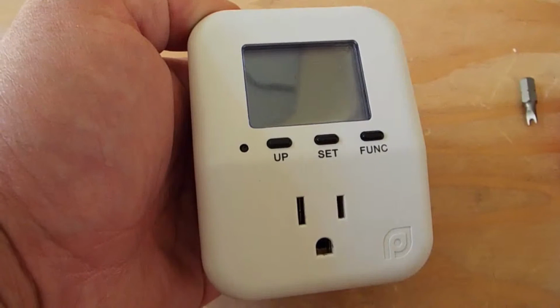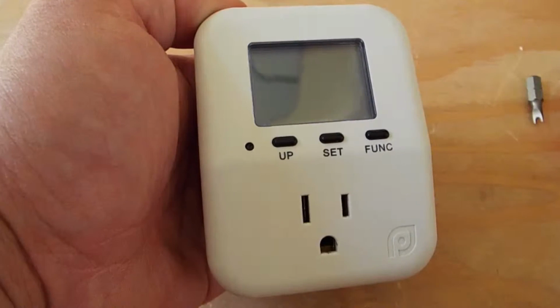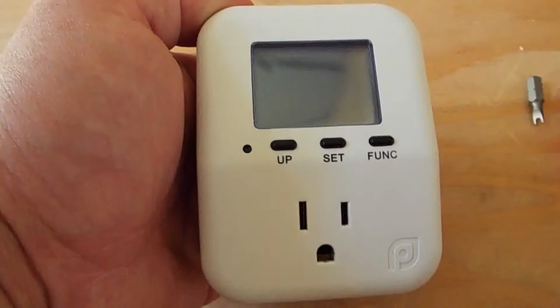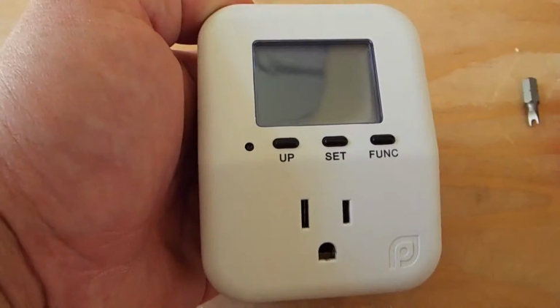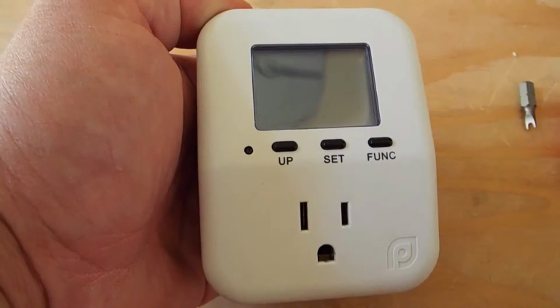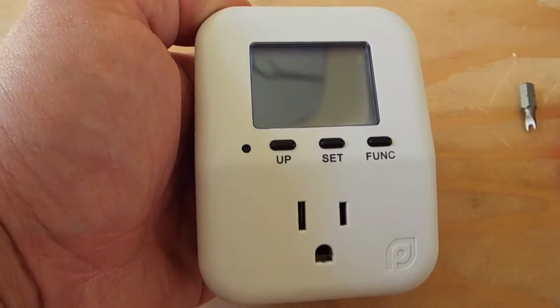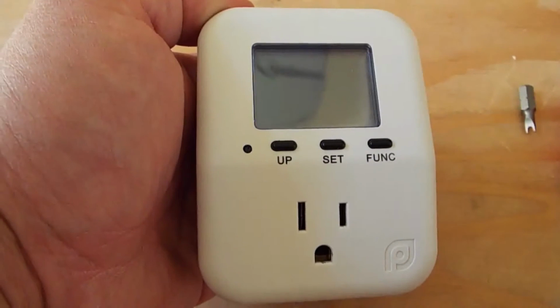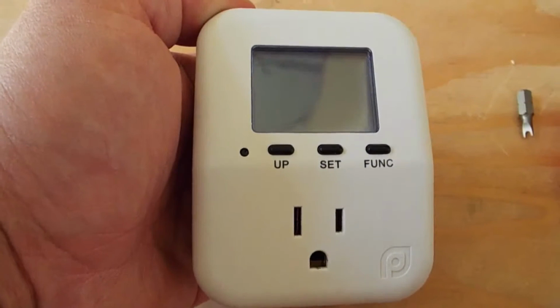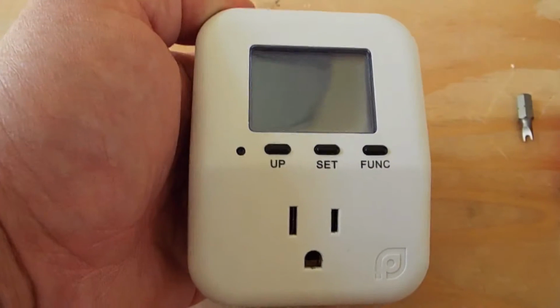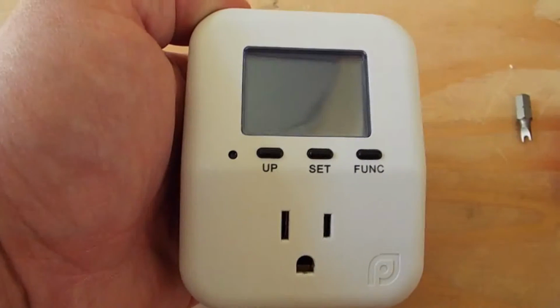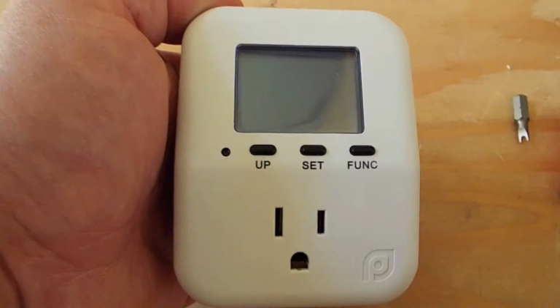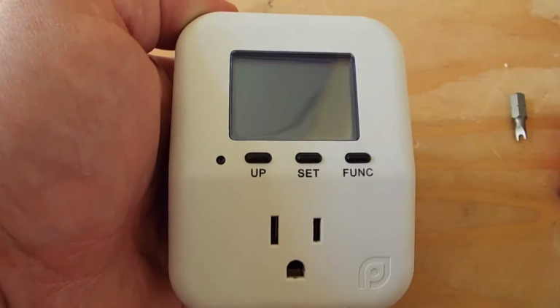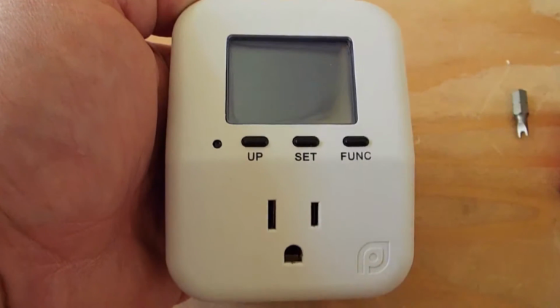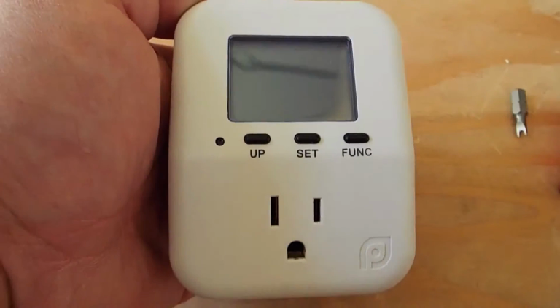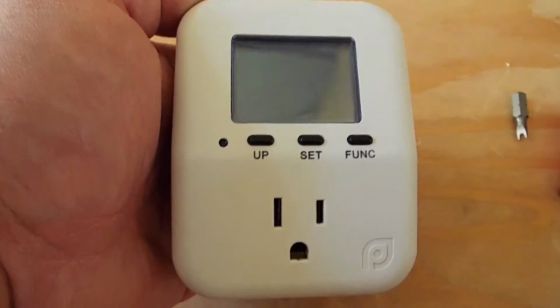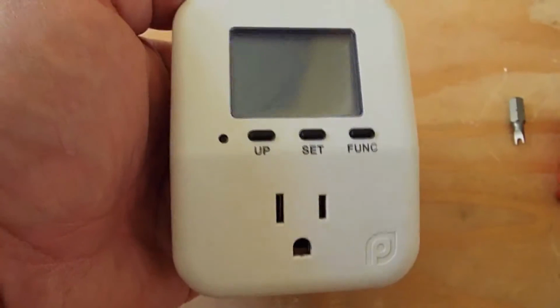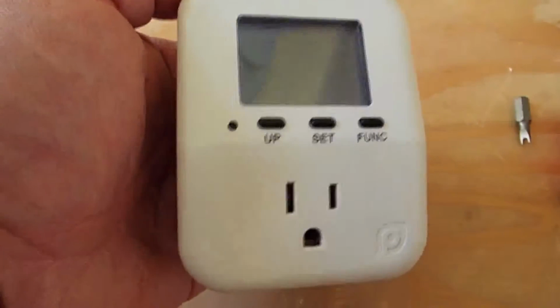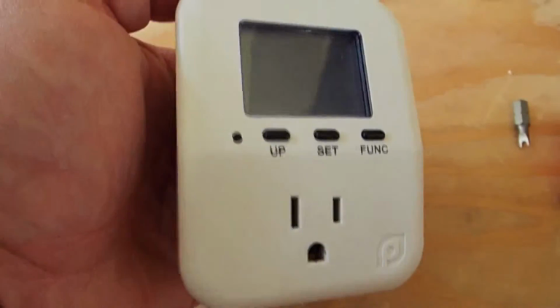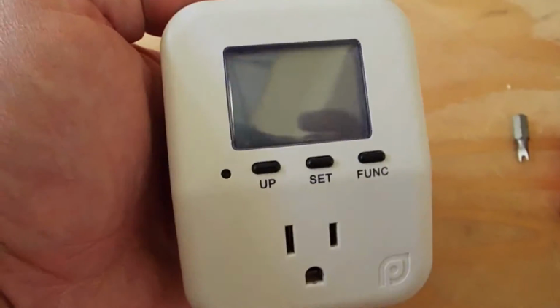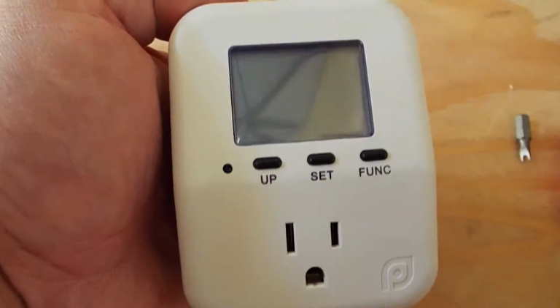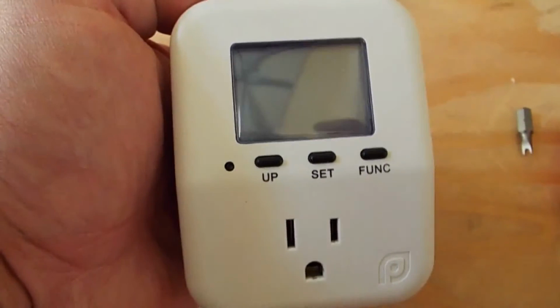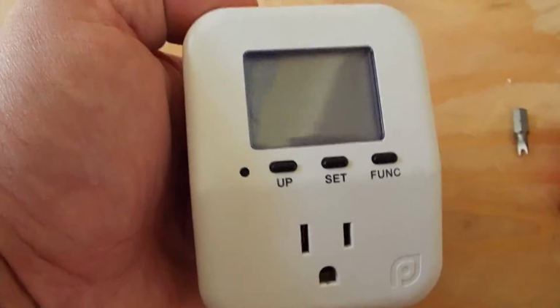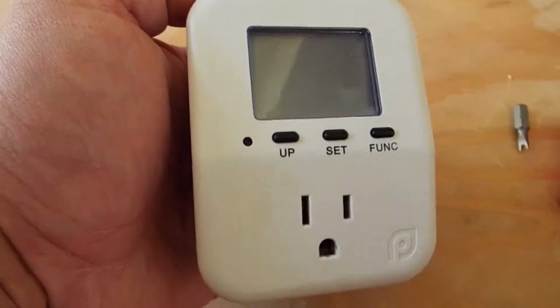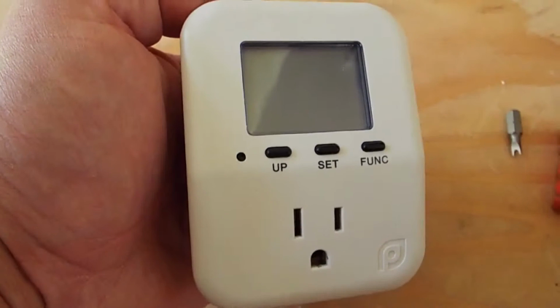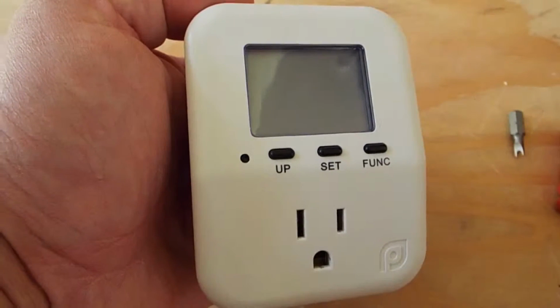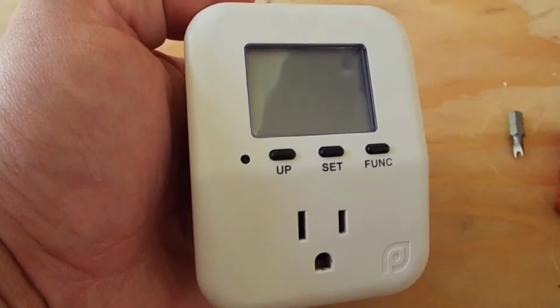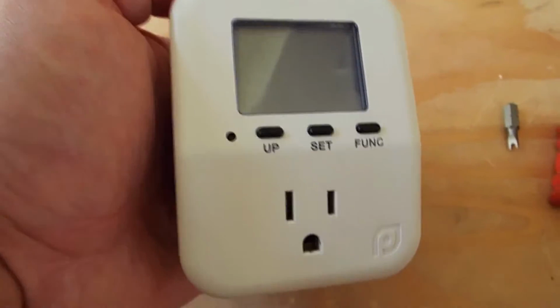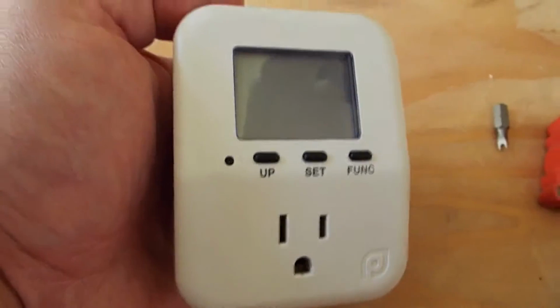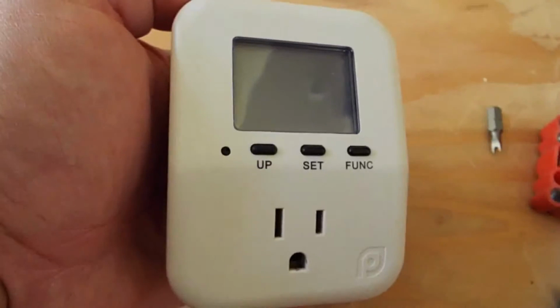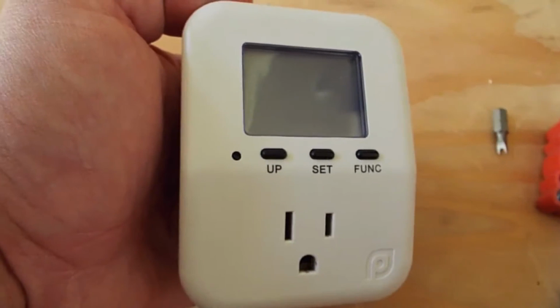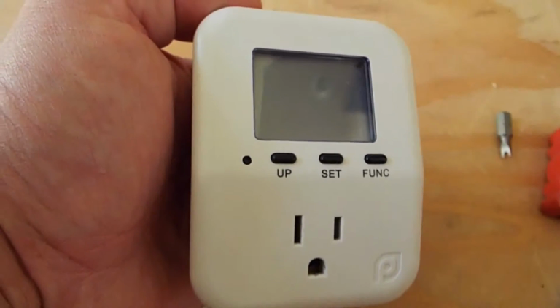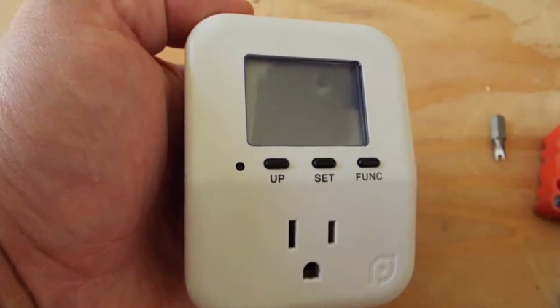So I went to use my trusty little power meter - it keeps track of the kilowatt hours used and the amount of energy any appliance or item that you plug into it consumes - and it doesn't work.